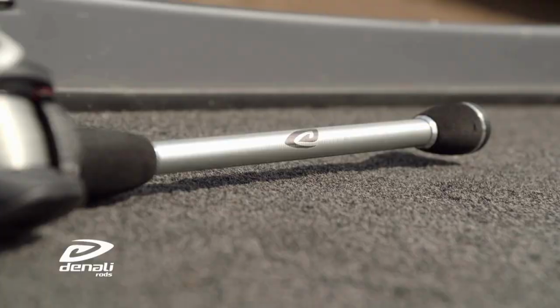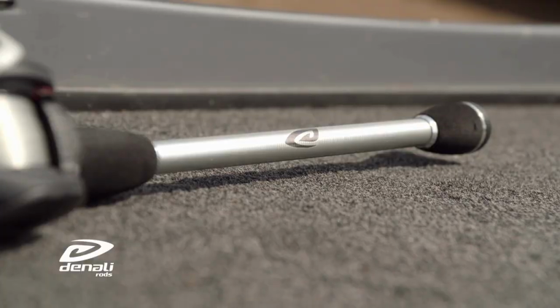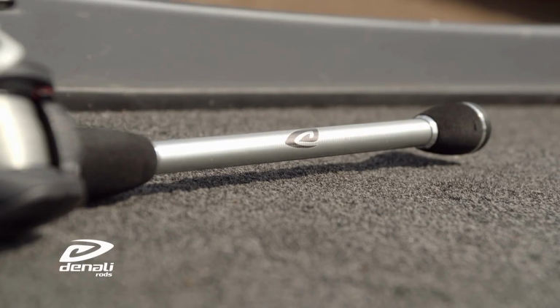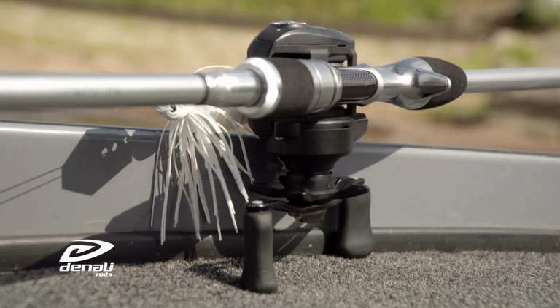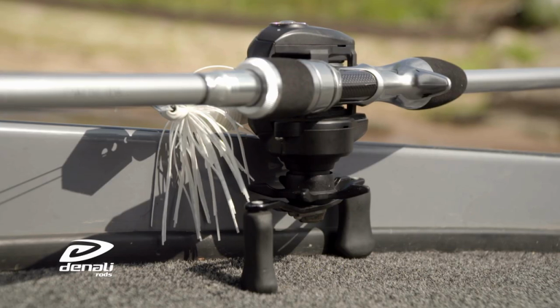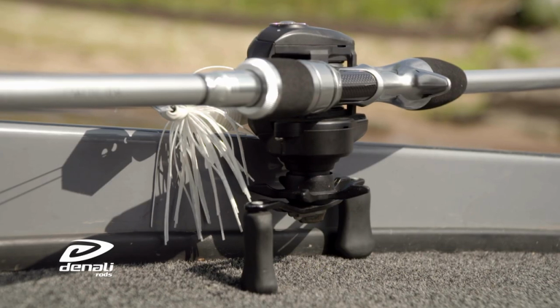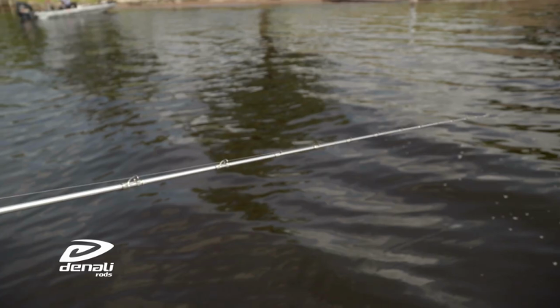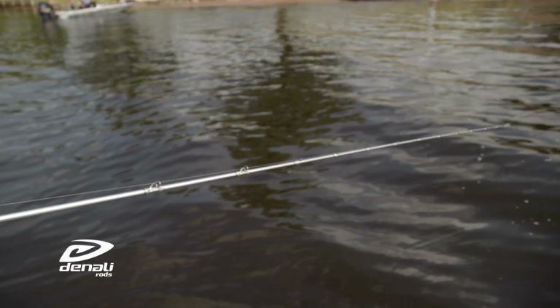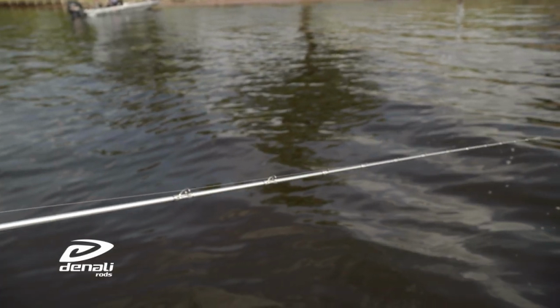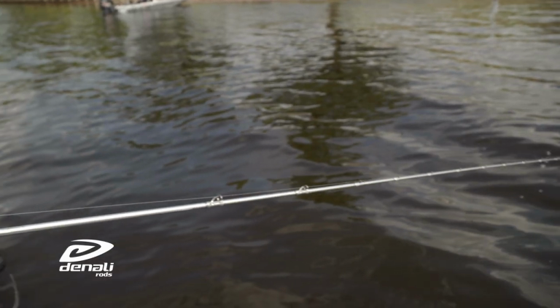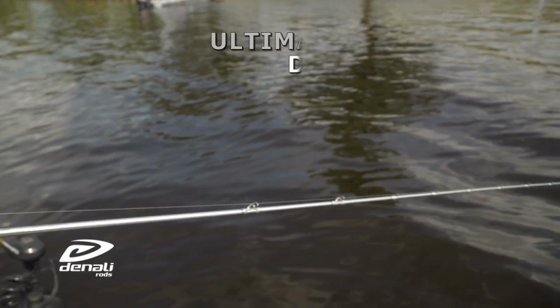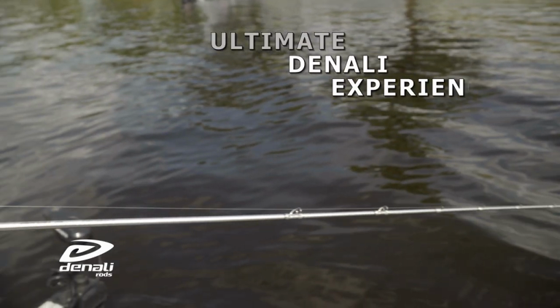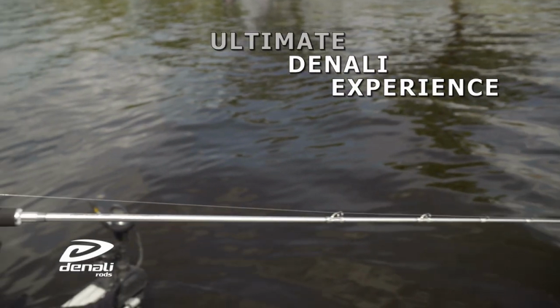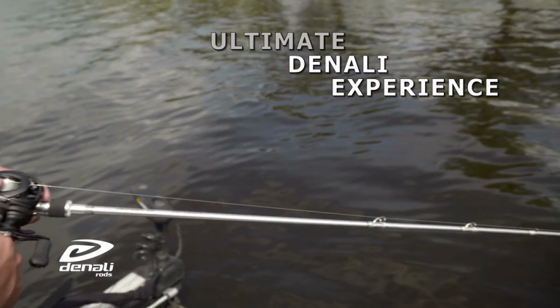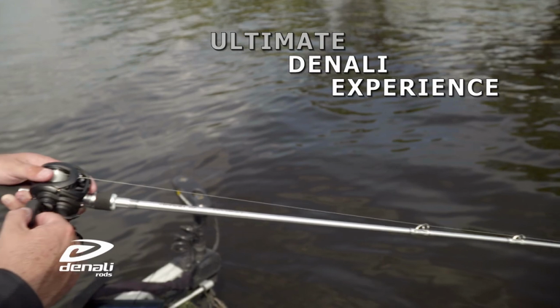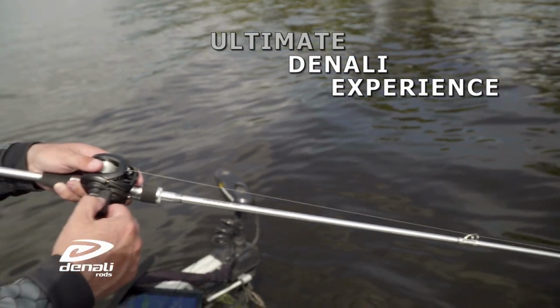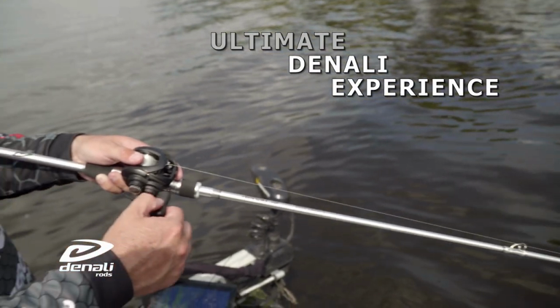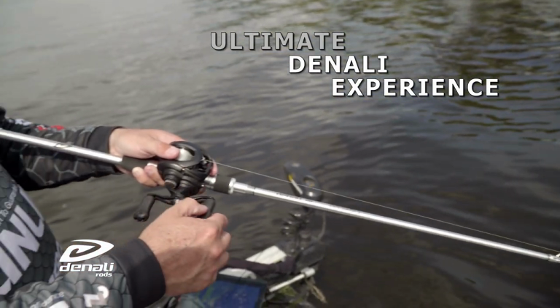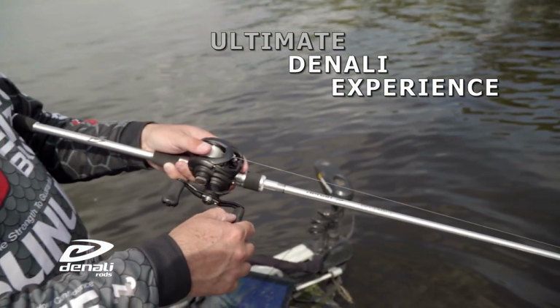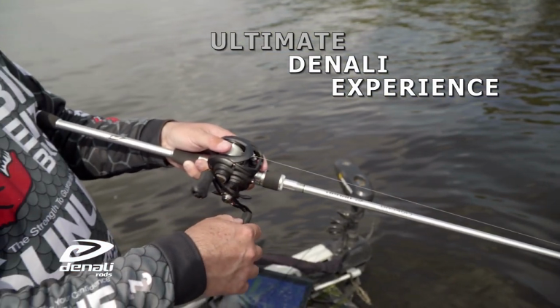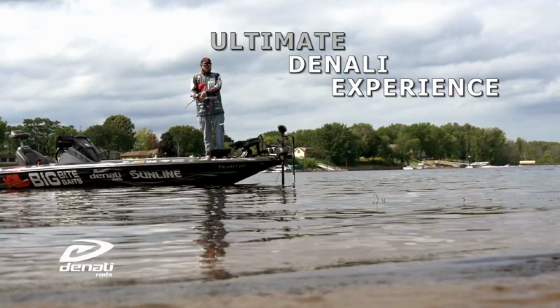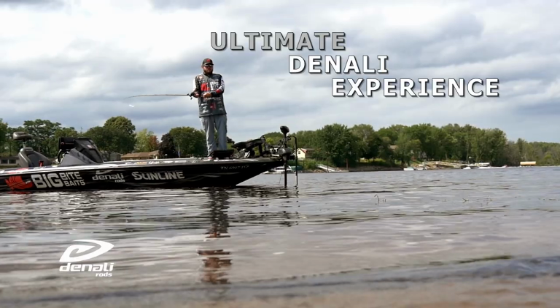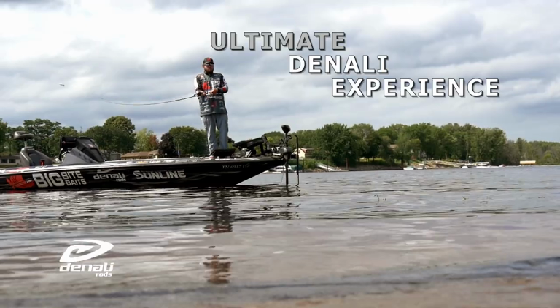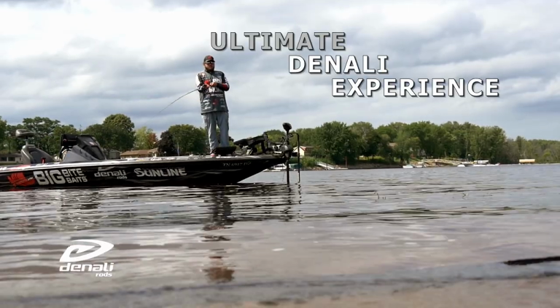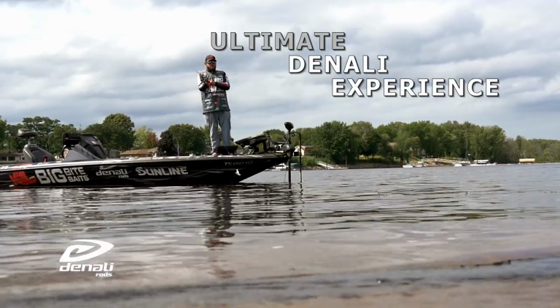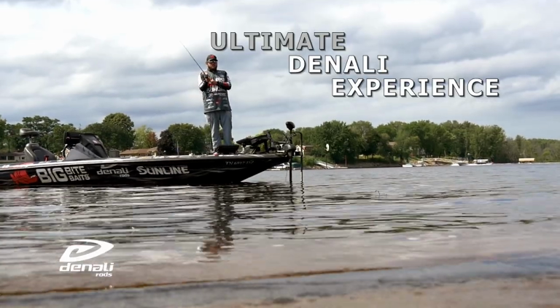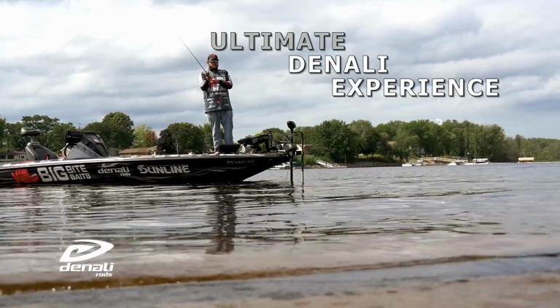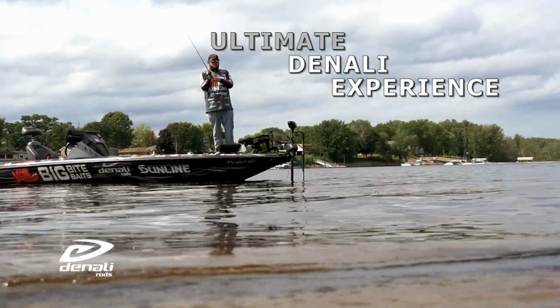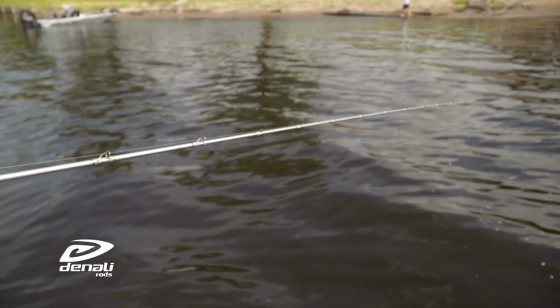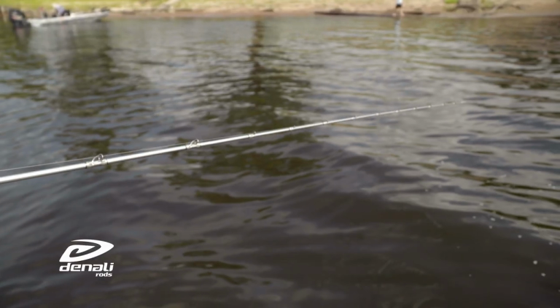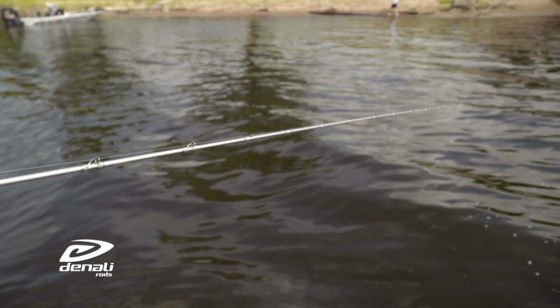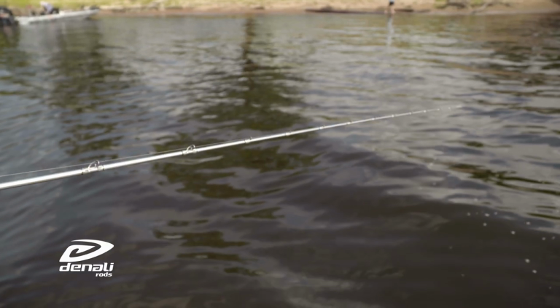The blank is fitted into an easy-touch, soft-feel EVA foam grip with exposed blank reel seat. This all allows the Android to transmit every movement of your bait and even the most subtle bites.